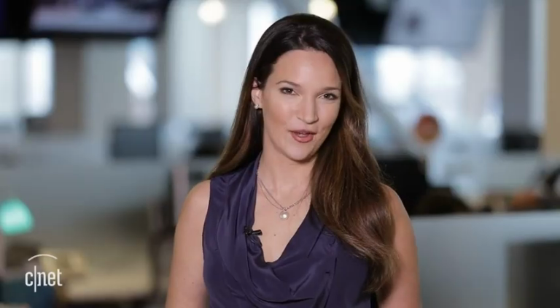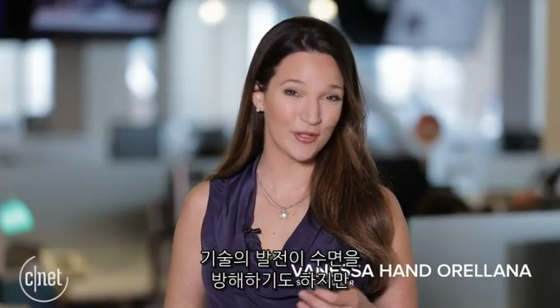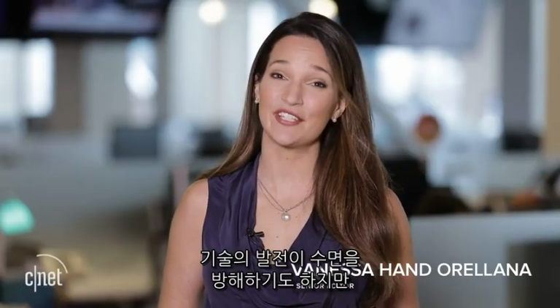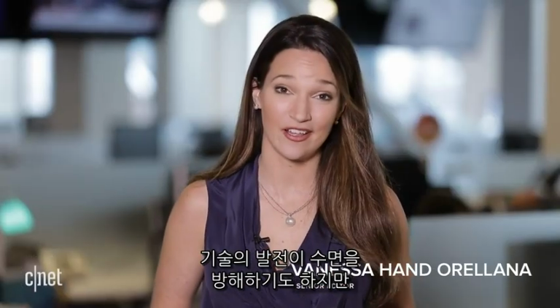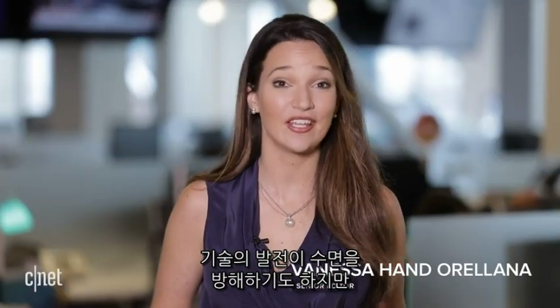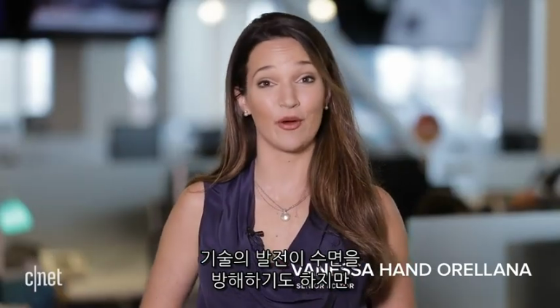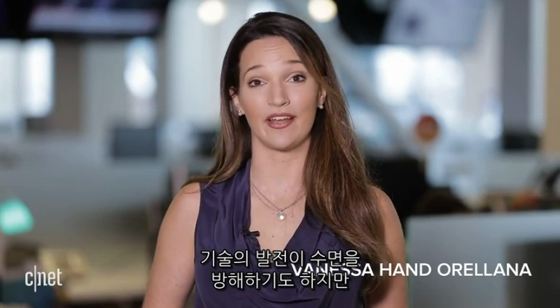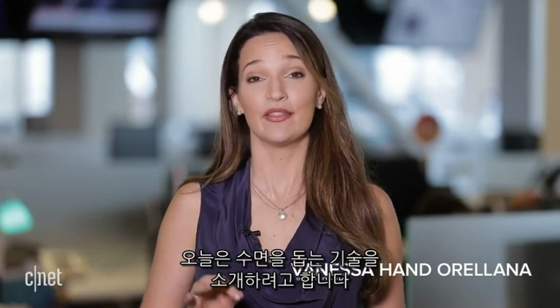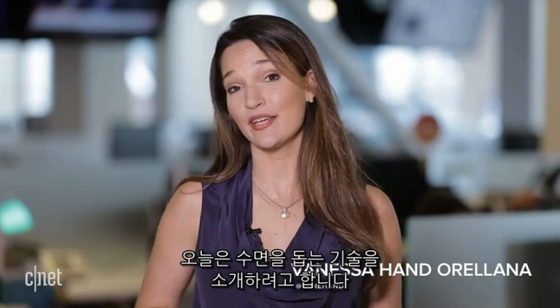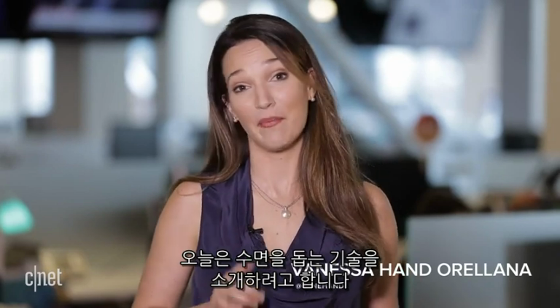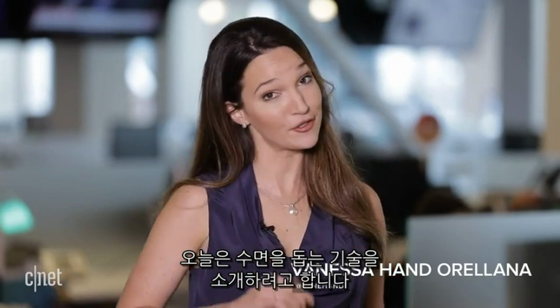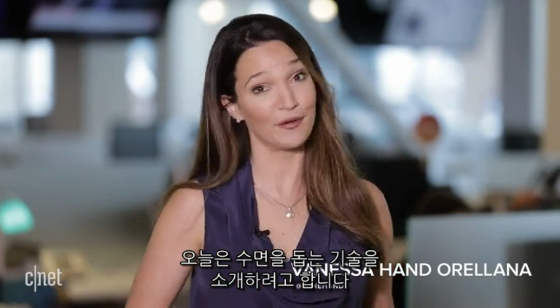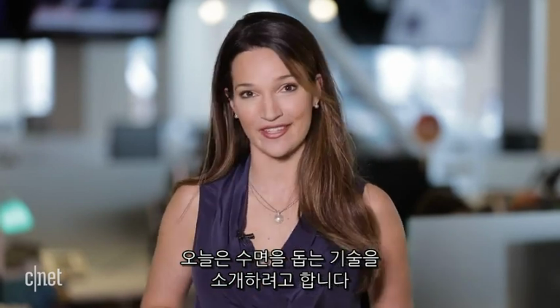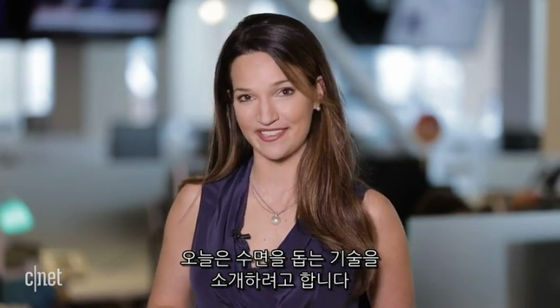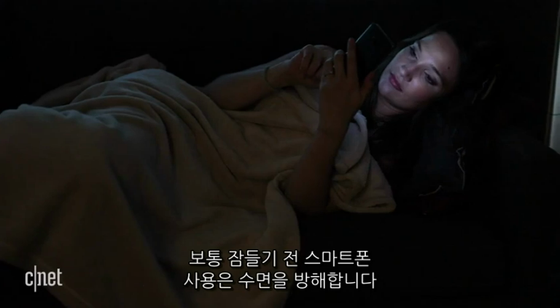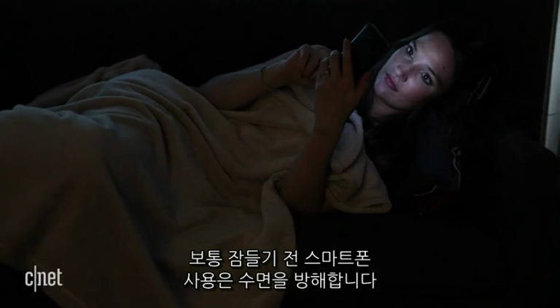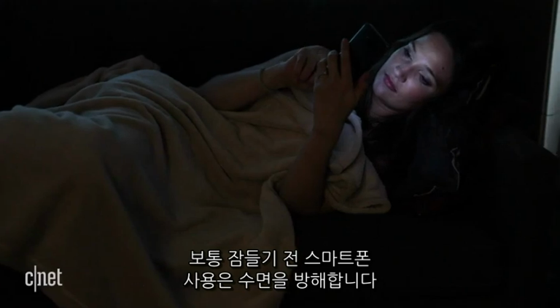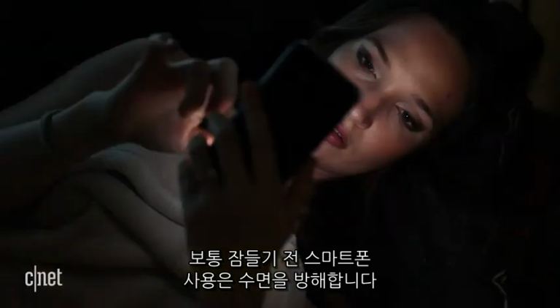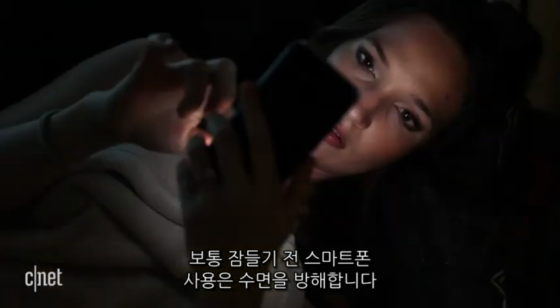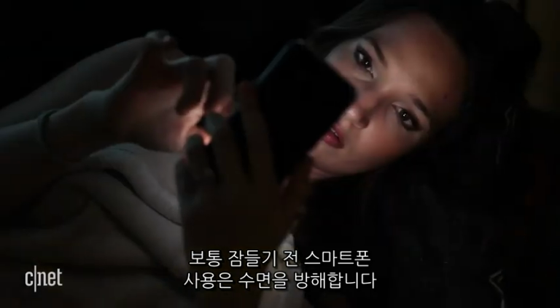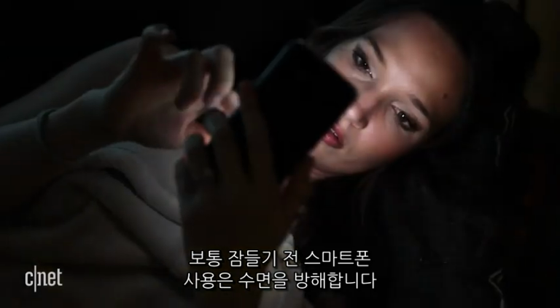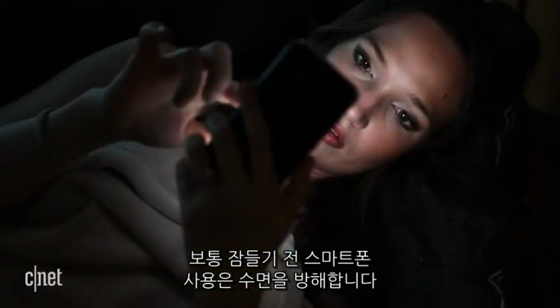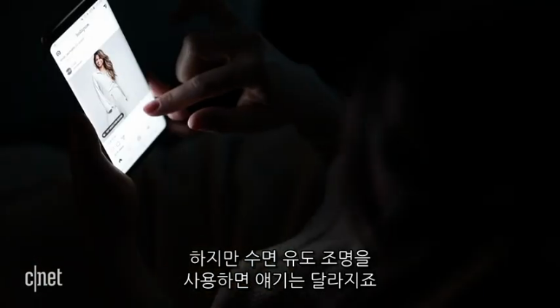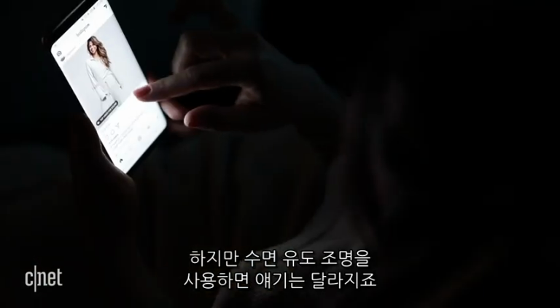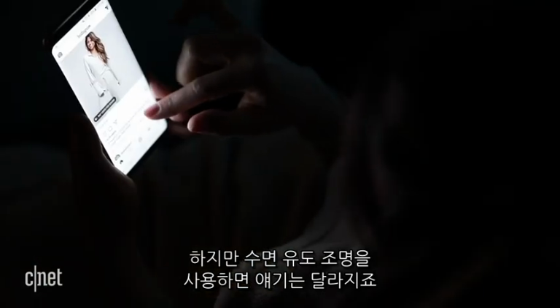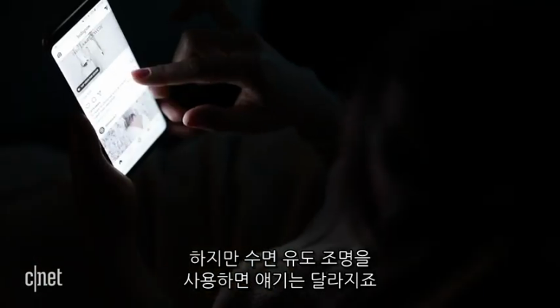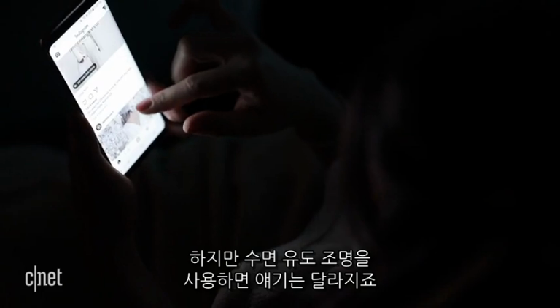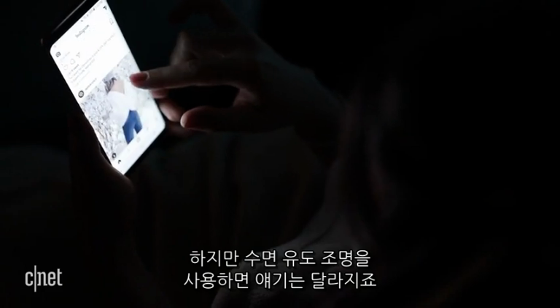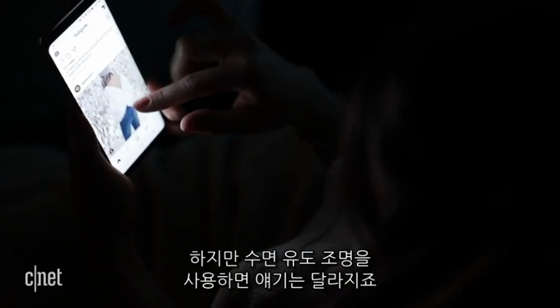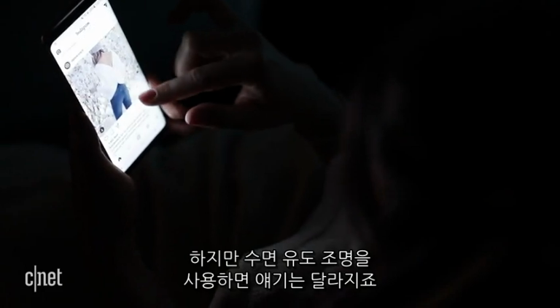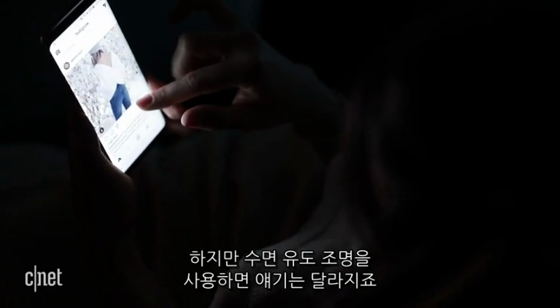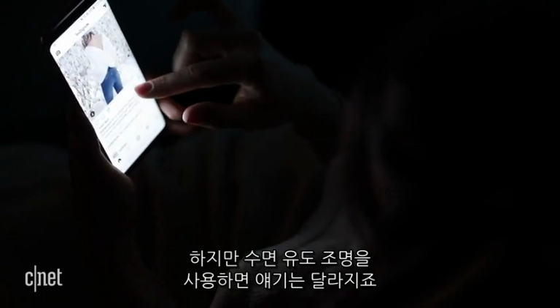We all know too much technology can keep you up at night, but these tips may actually put you to sleep. Staring at screens before bed makes falling asleep even harder, but rather than eliminate them altogether, switch to a more sleep-conducive light.